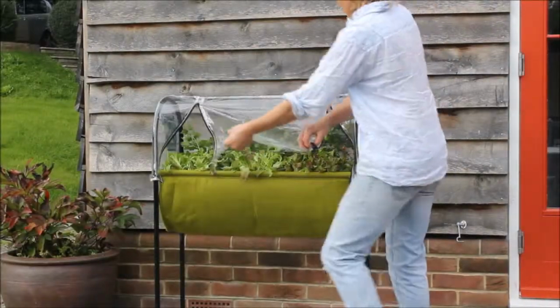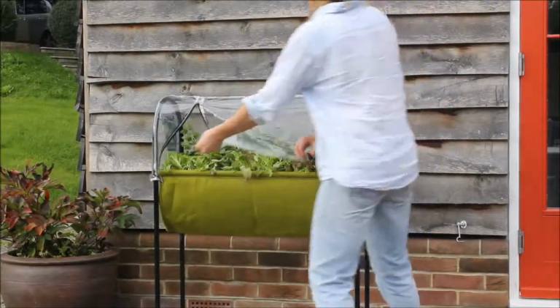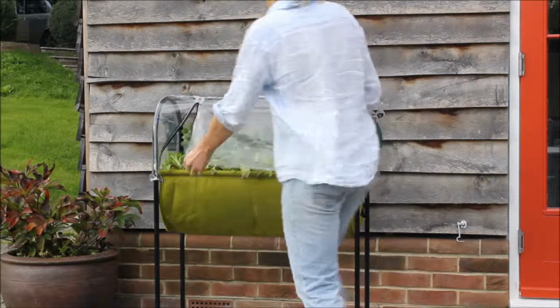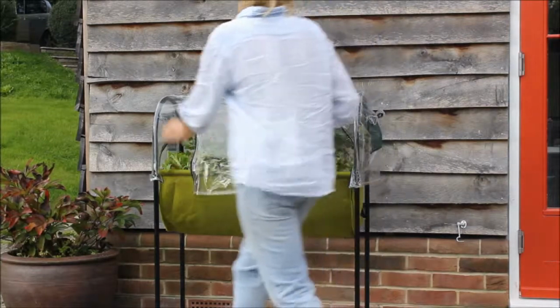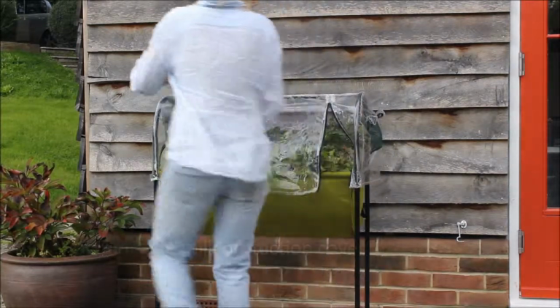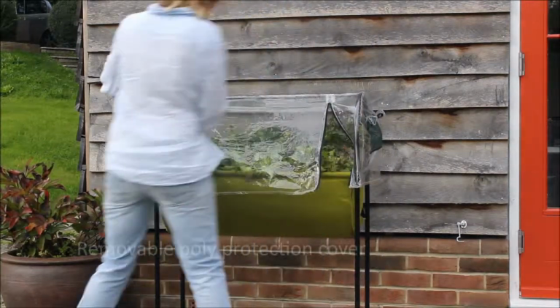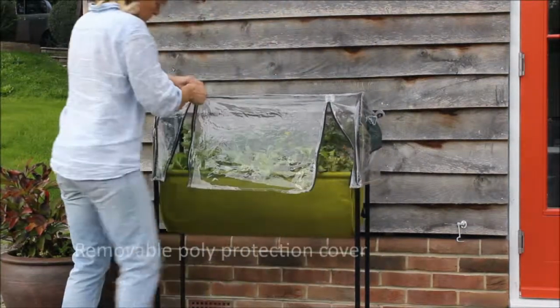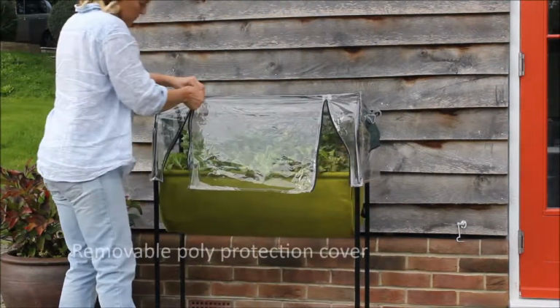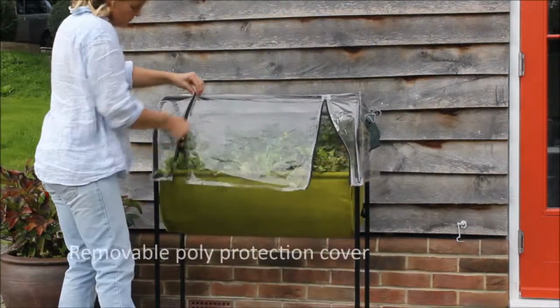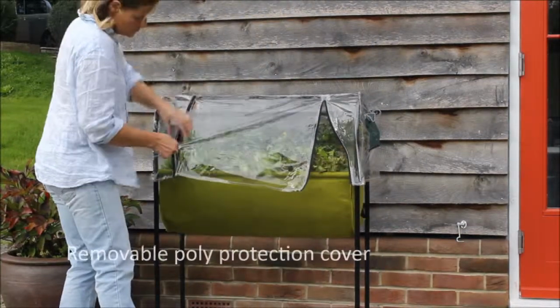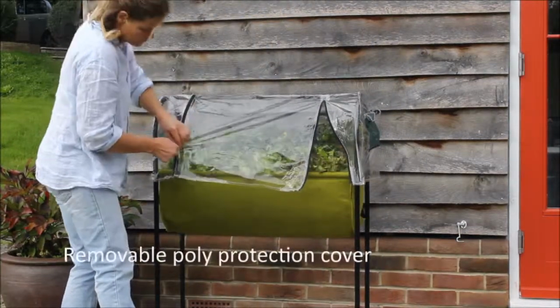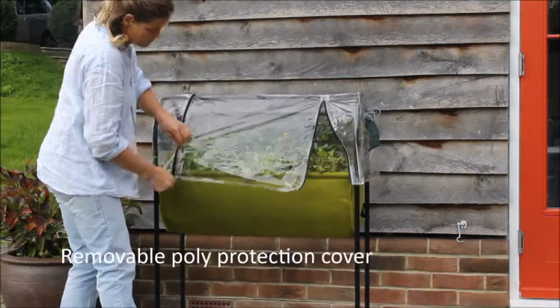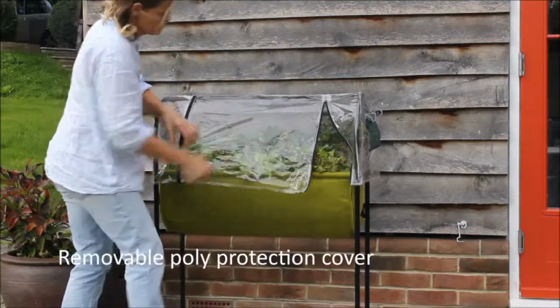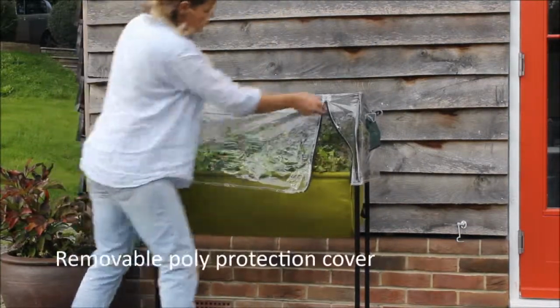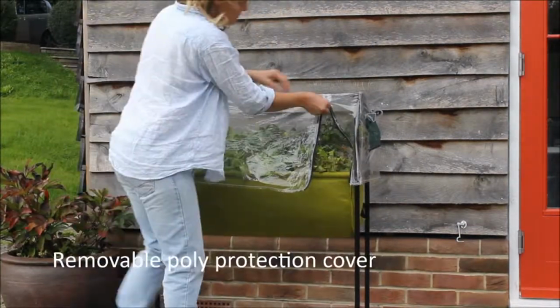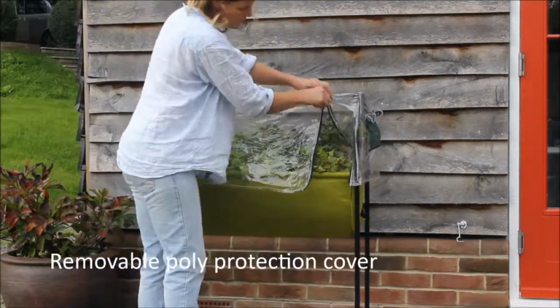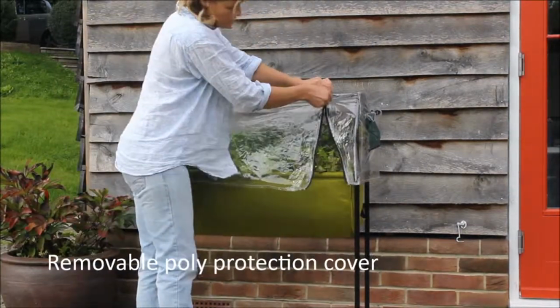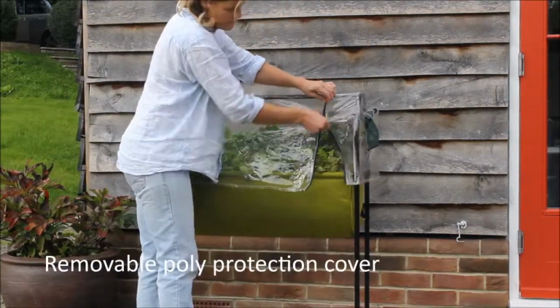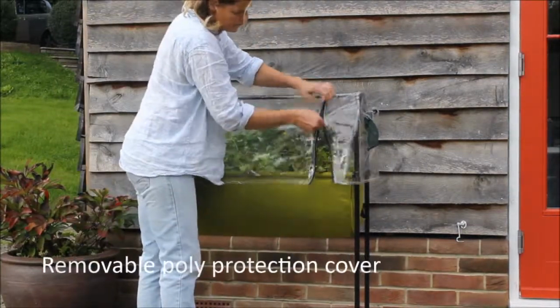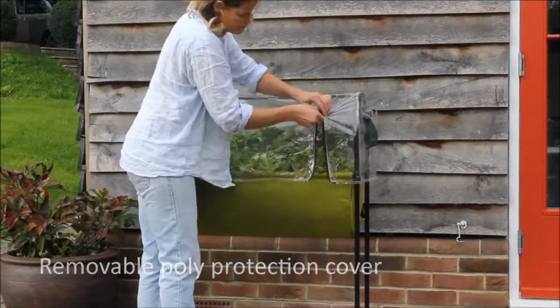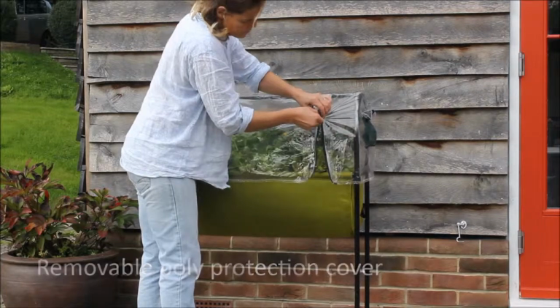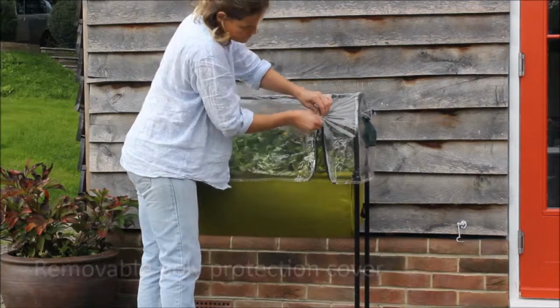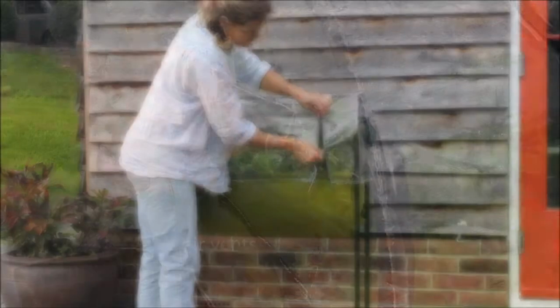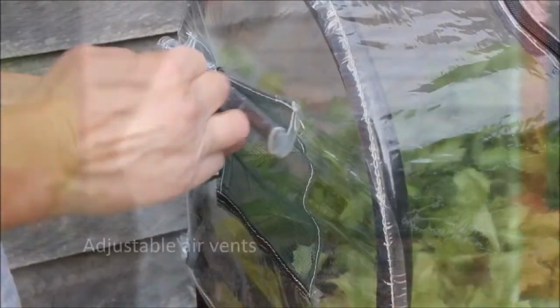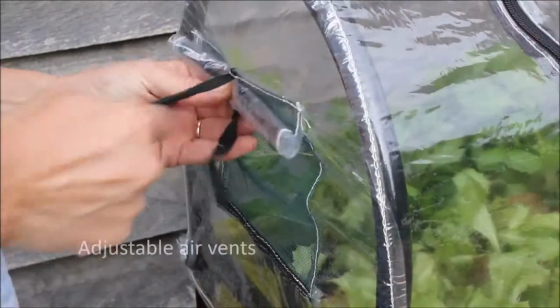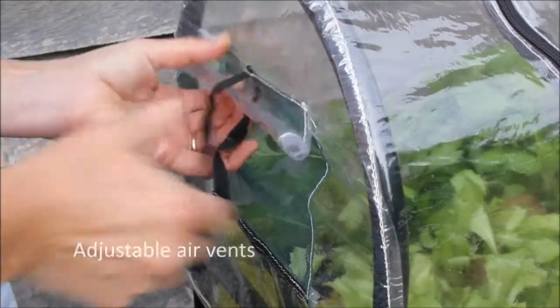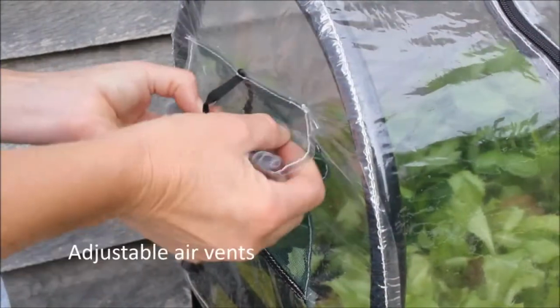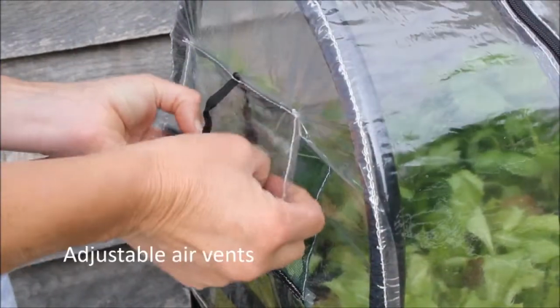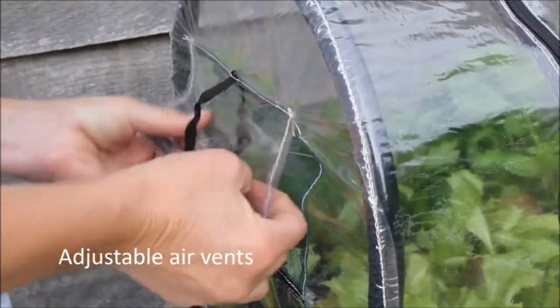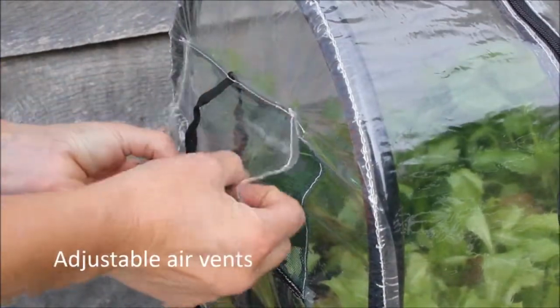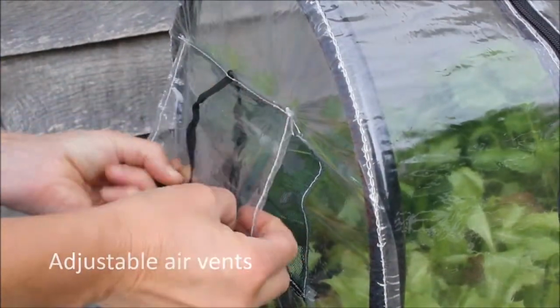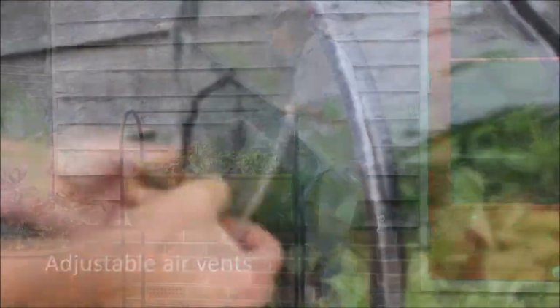The removable poly protection cover provides a cosy, moist and protected environment for fast growing, healthier crops. Adjustable air vents at either end give climate control.